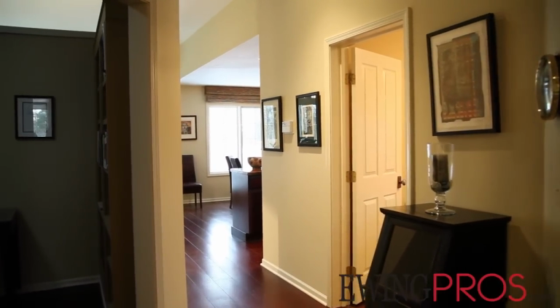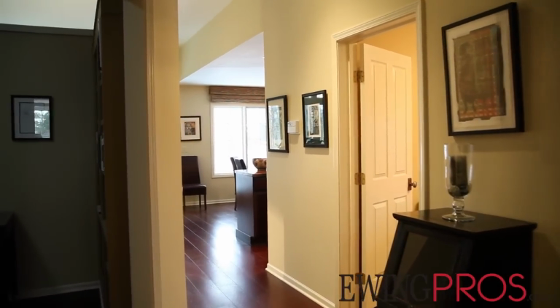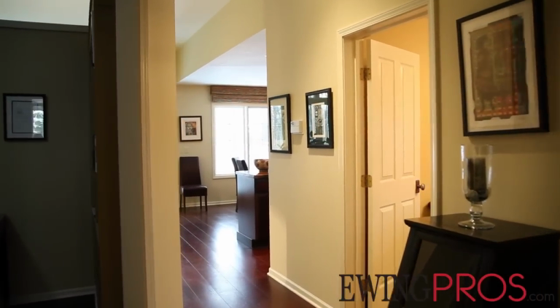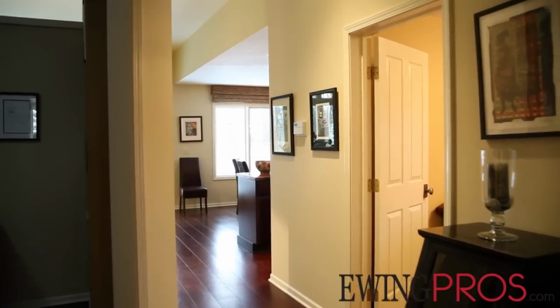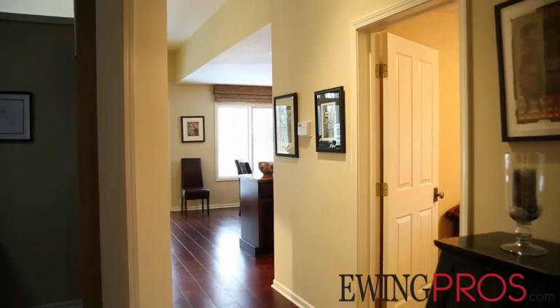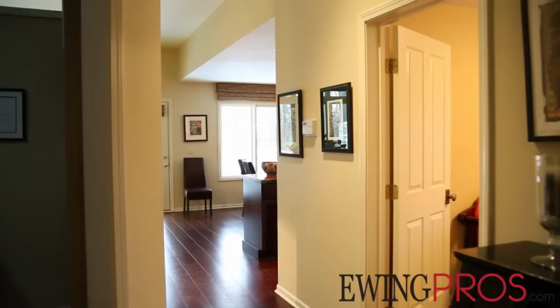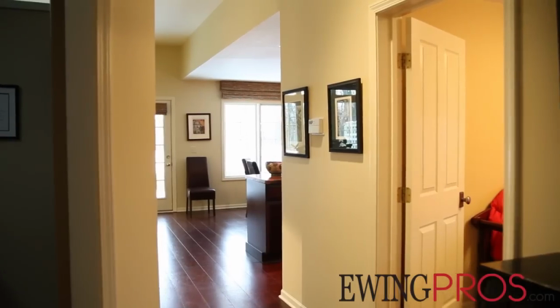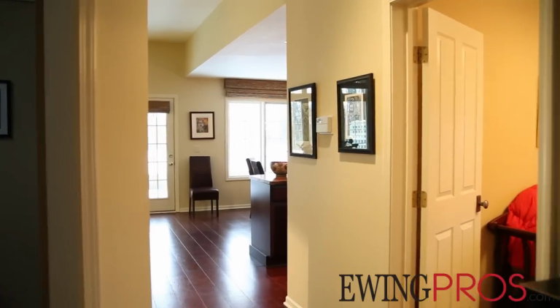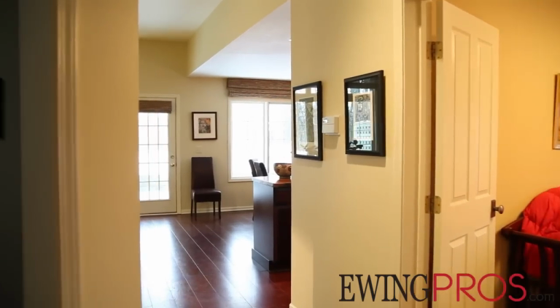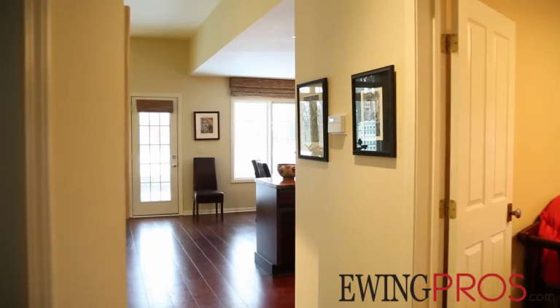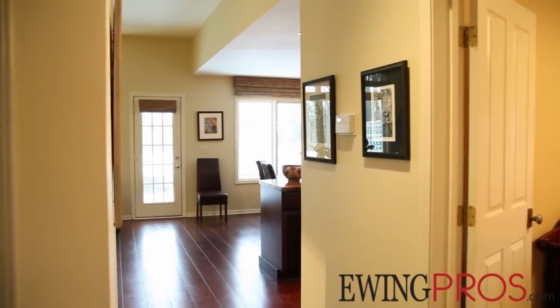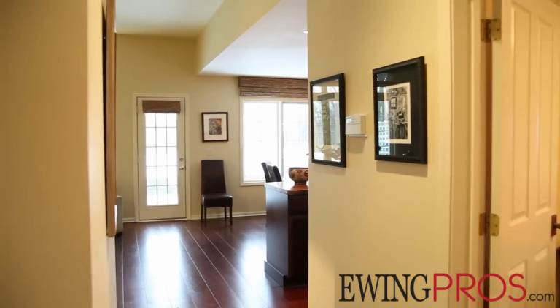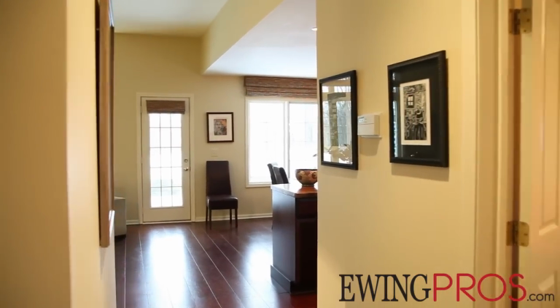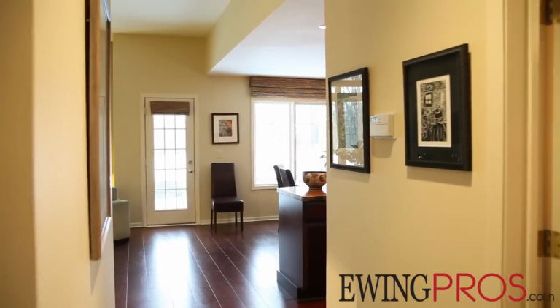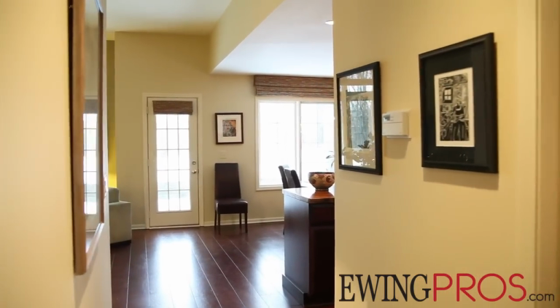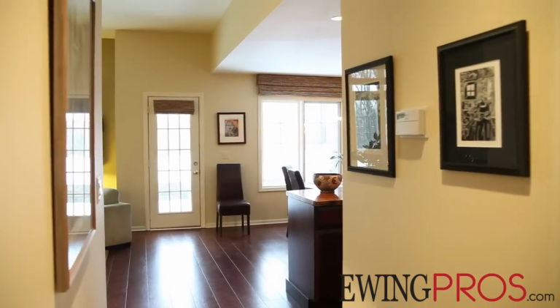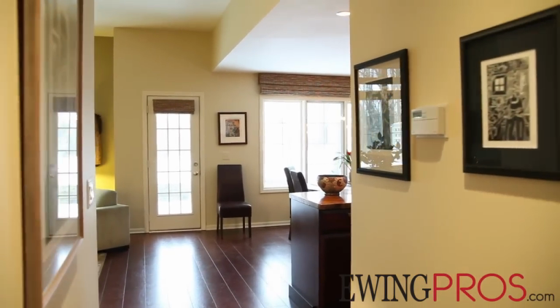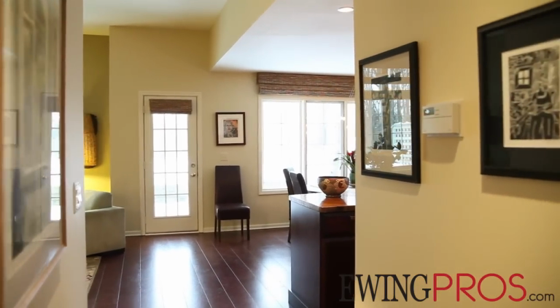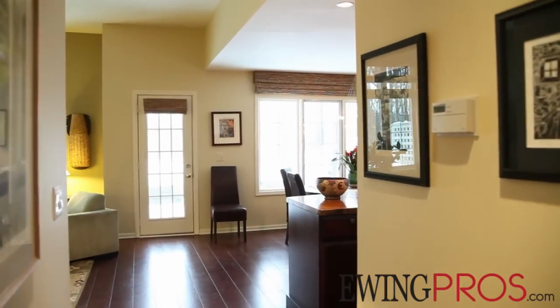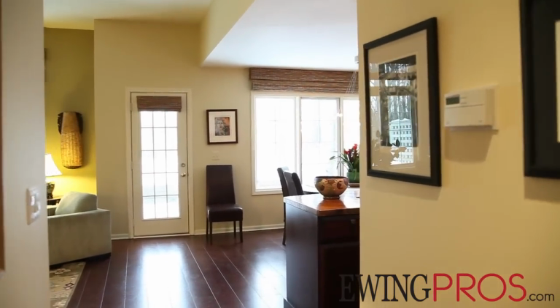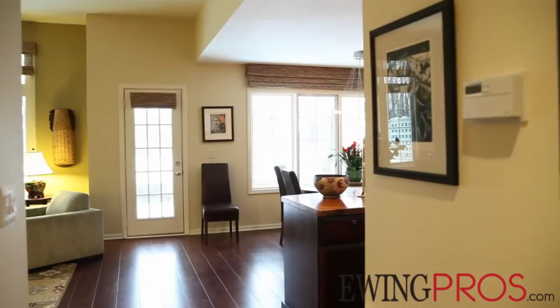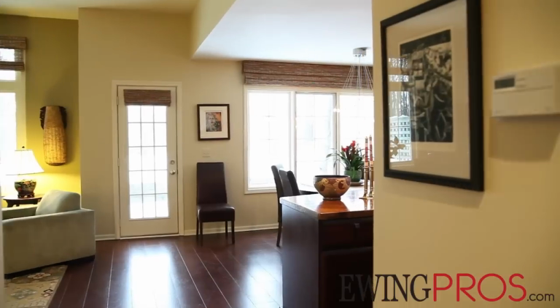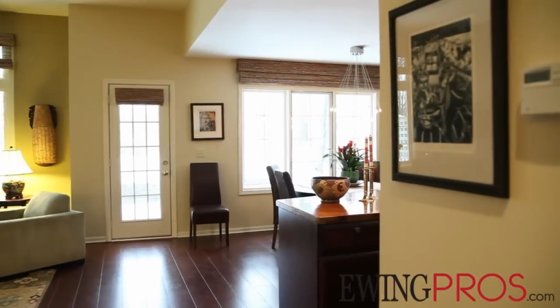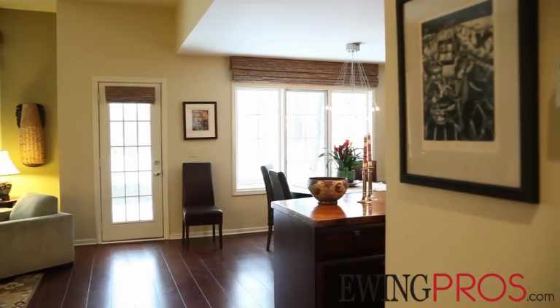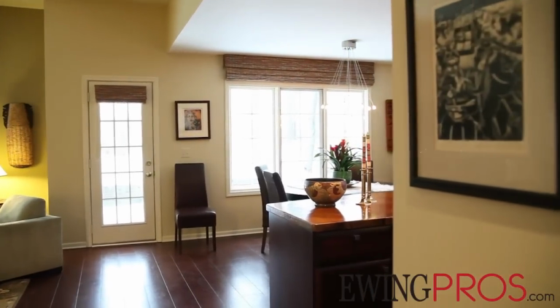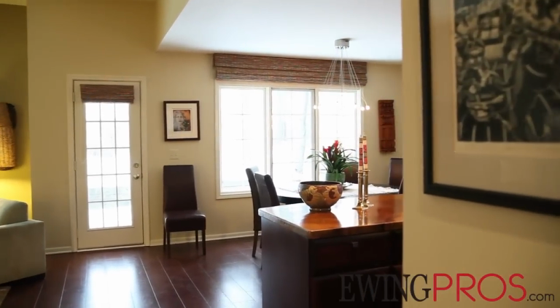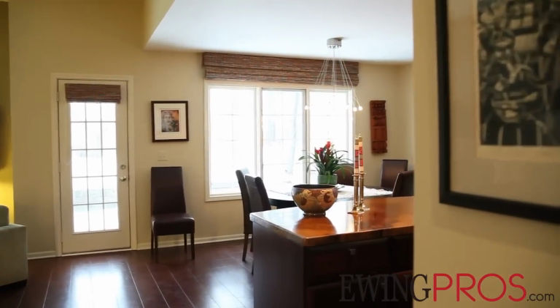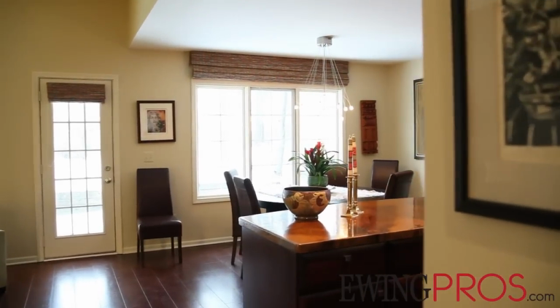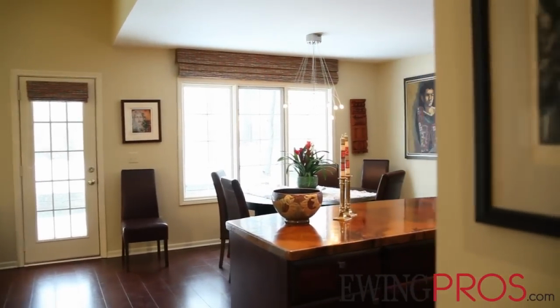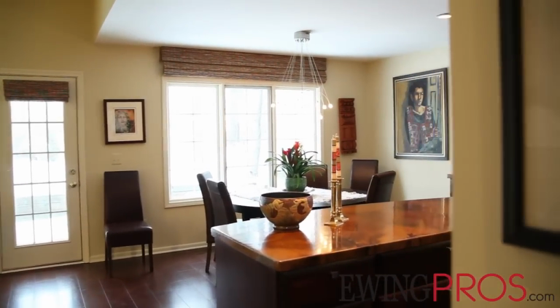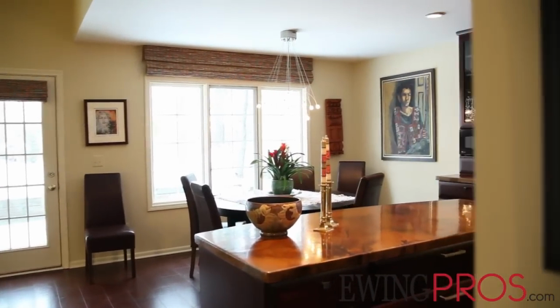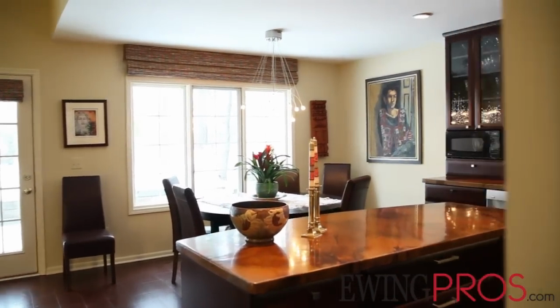Inside you'll find an impressive list of renovations and updates ranging from new flooring and paint throughout the home to a brand new kitchen and master bath.